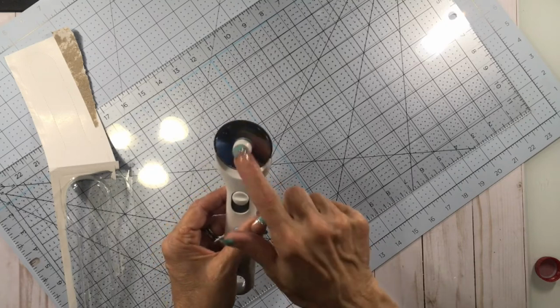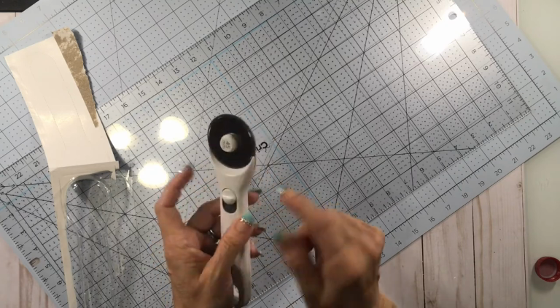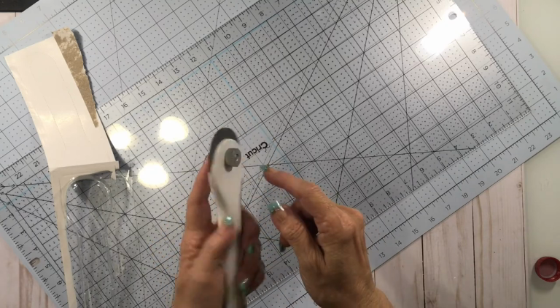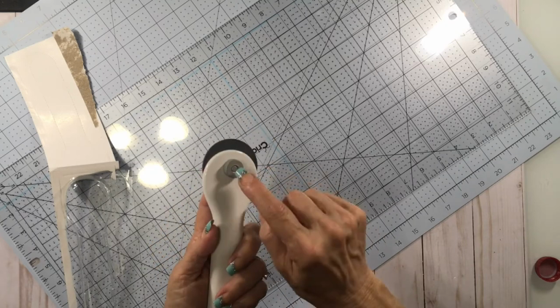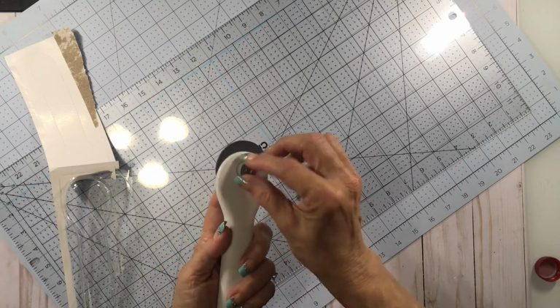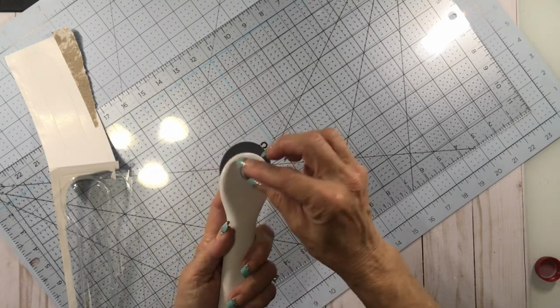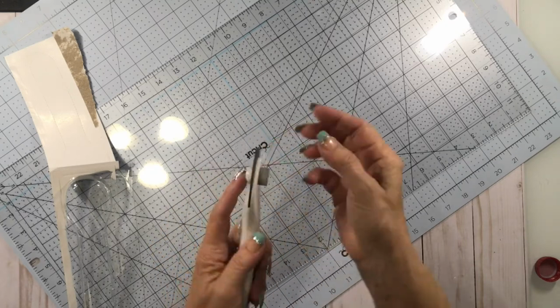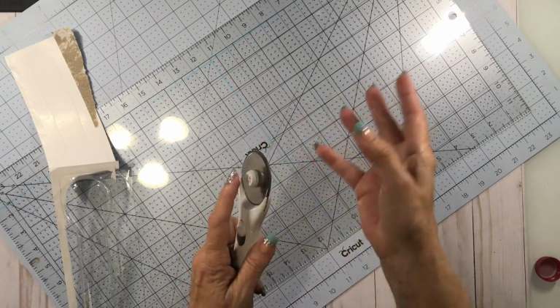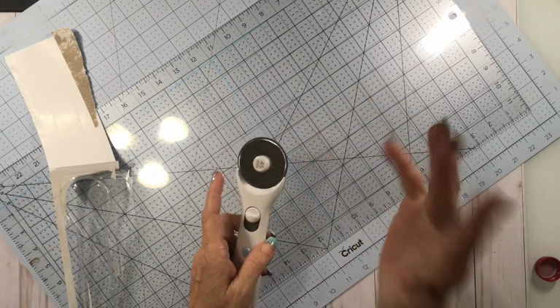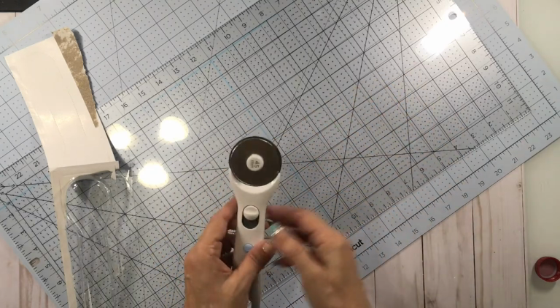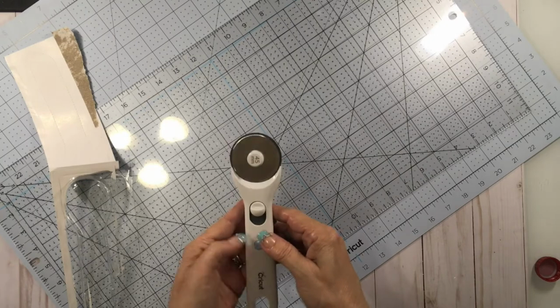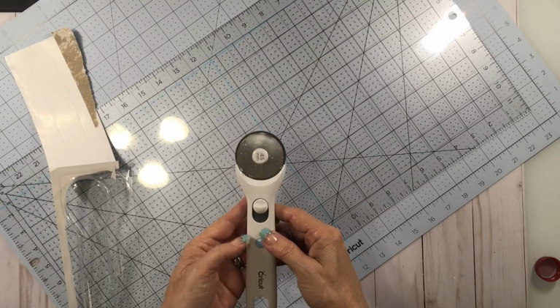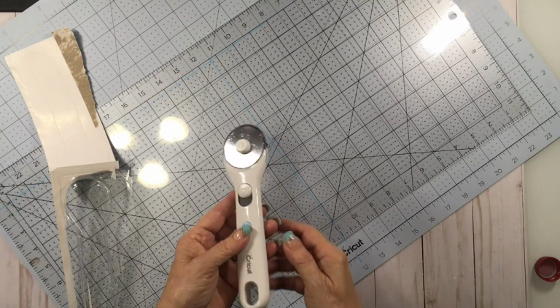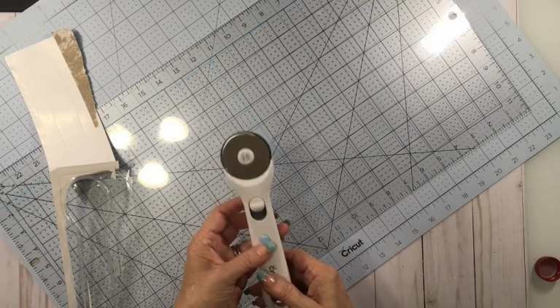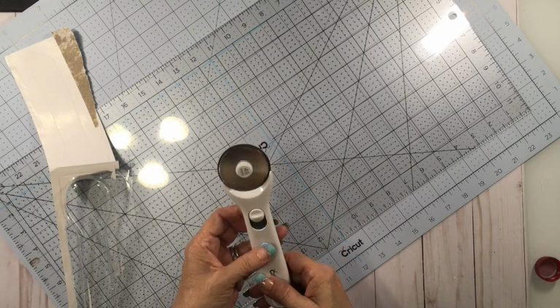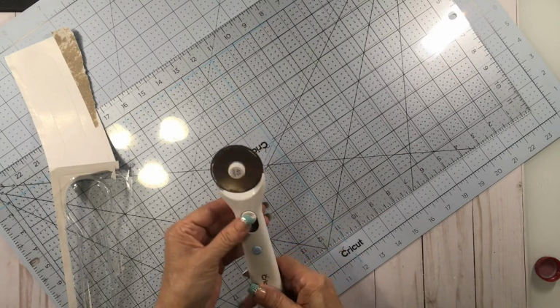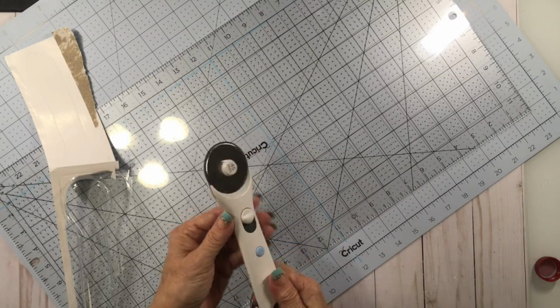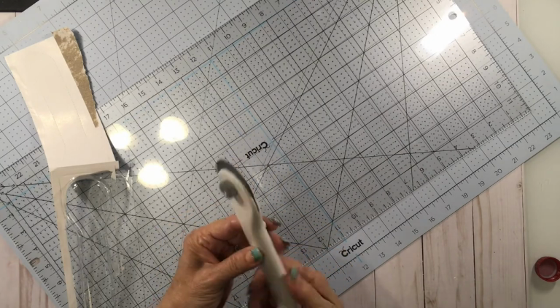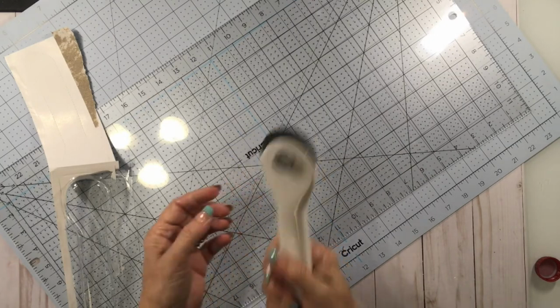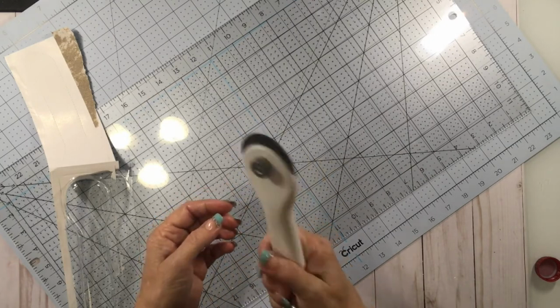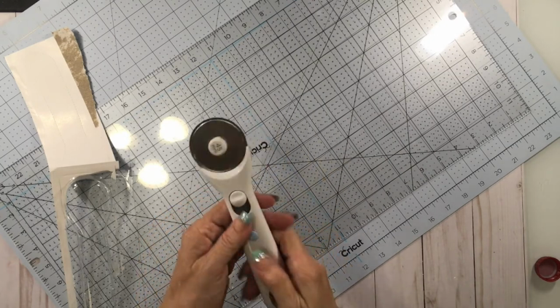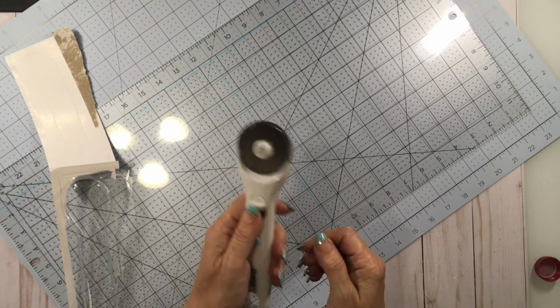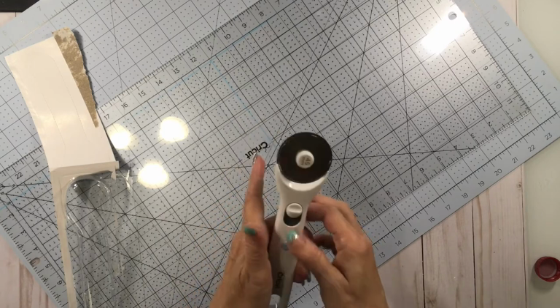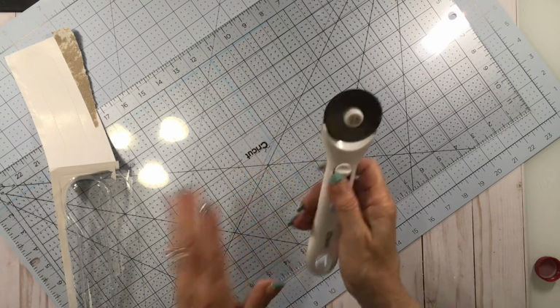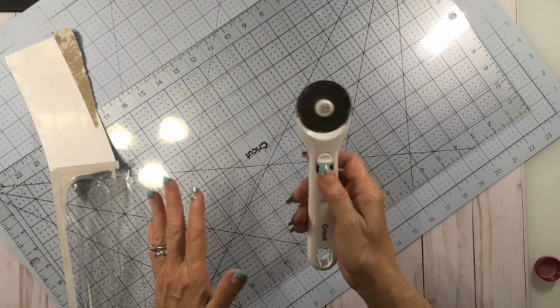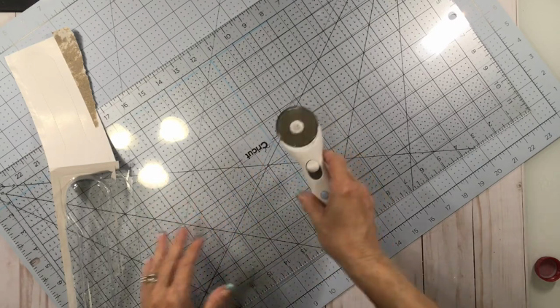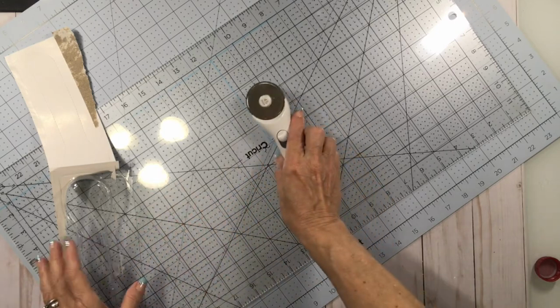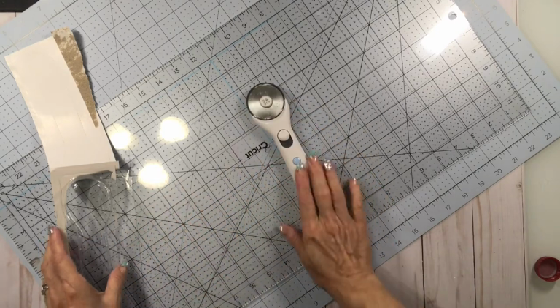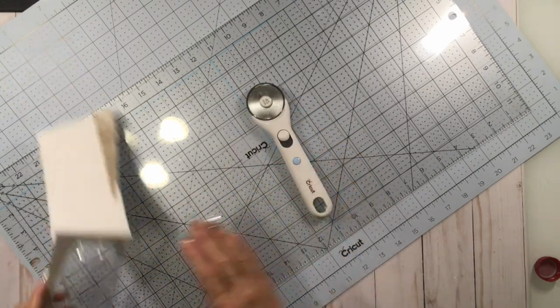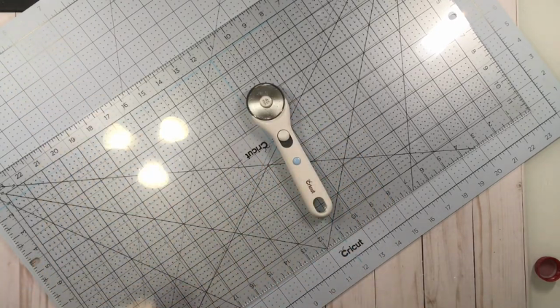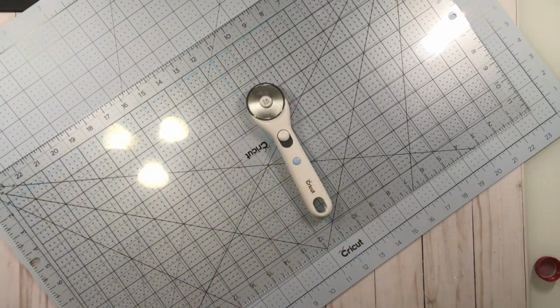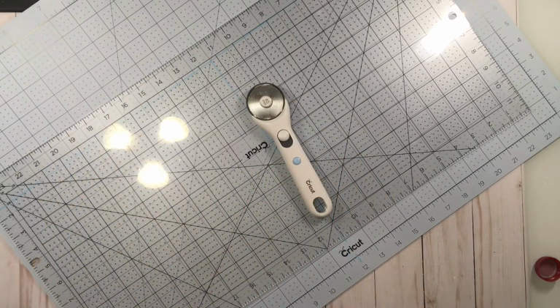To change the blades on these it's really simple — you just unscrew this, the blade pops out, you're good to go, put a new one in. It looks like pretty good quality, it's nice and weighty but not heavy. I'm sure I'll get a lot of use out of that.